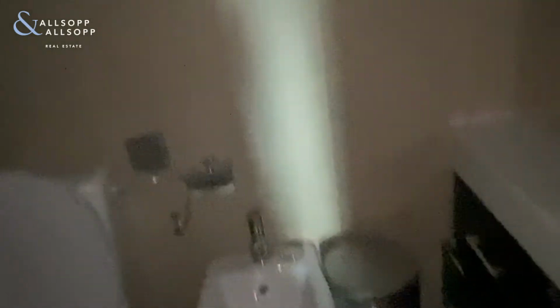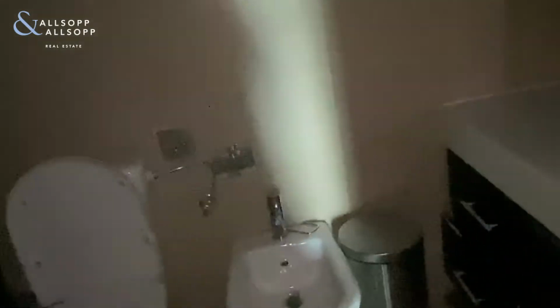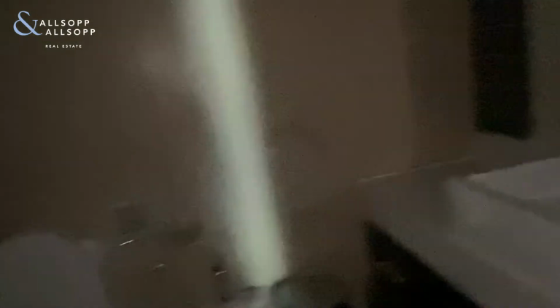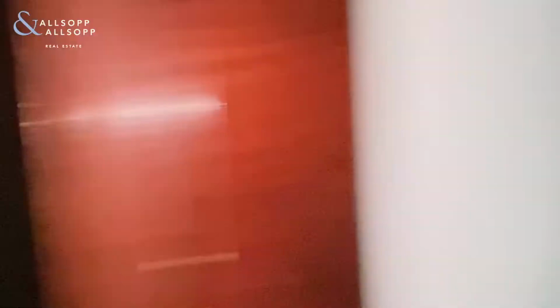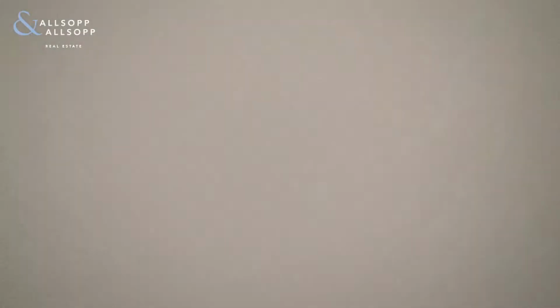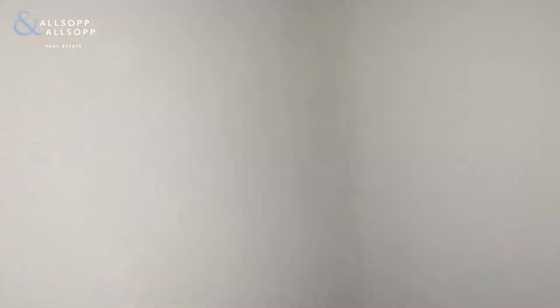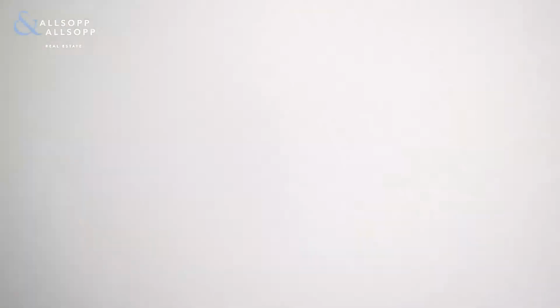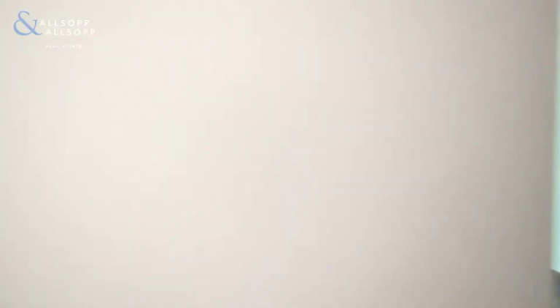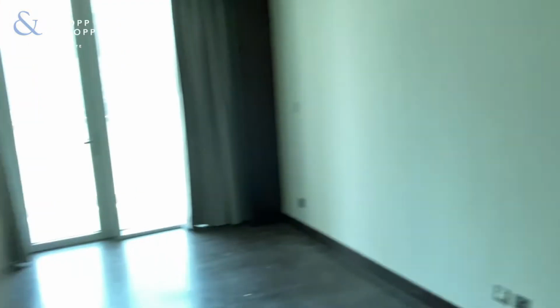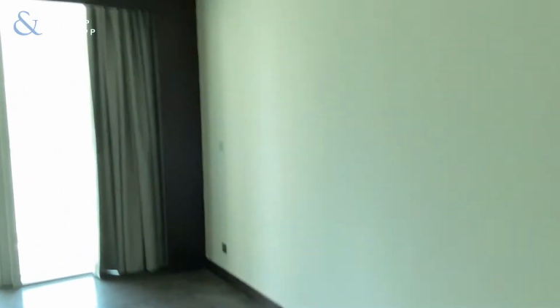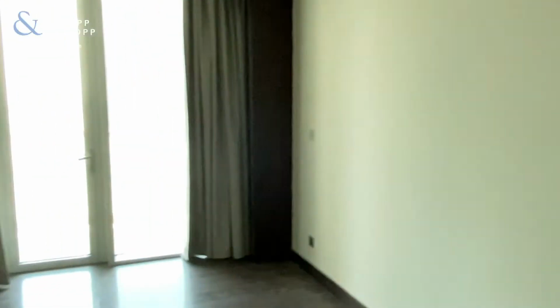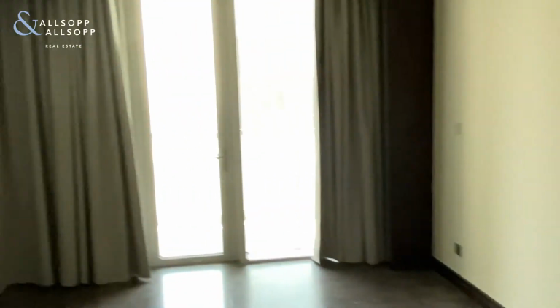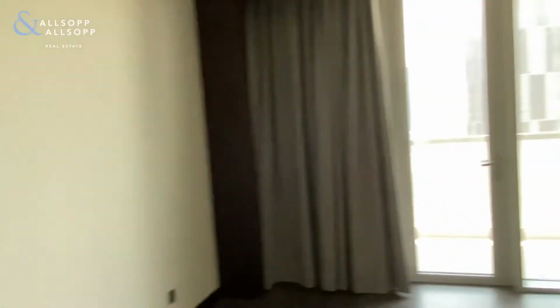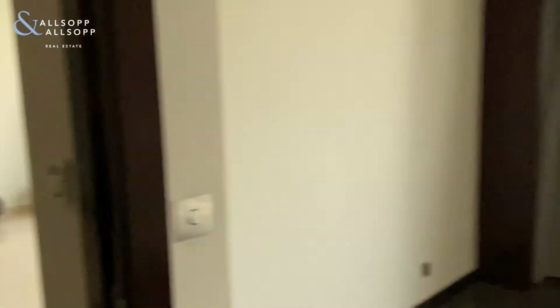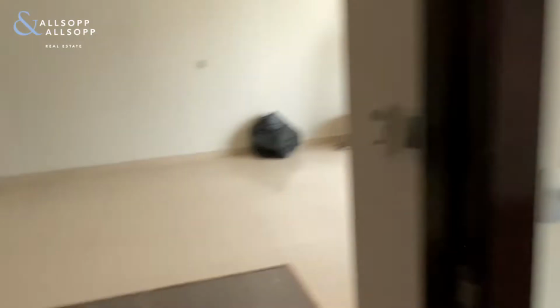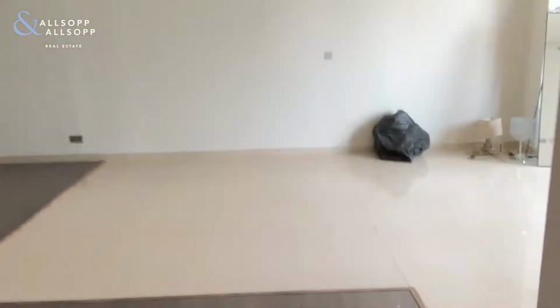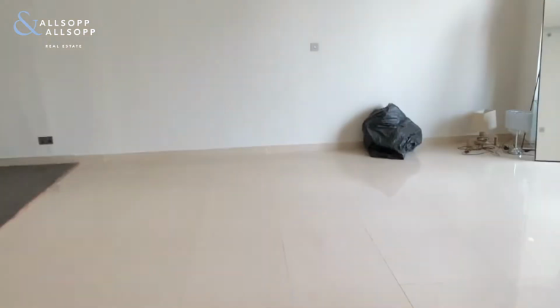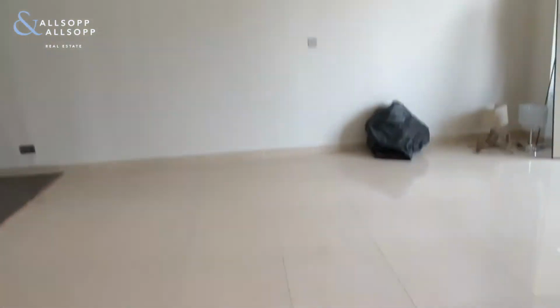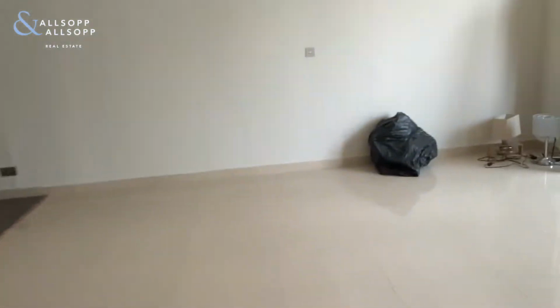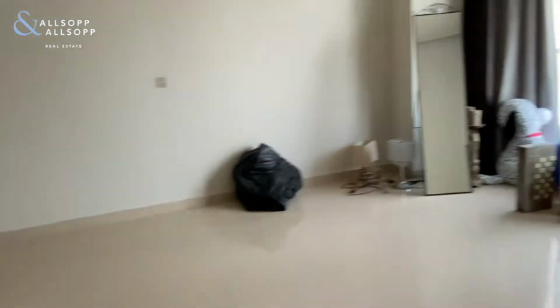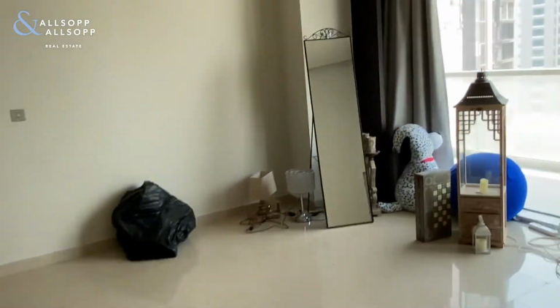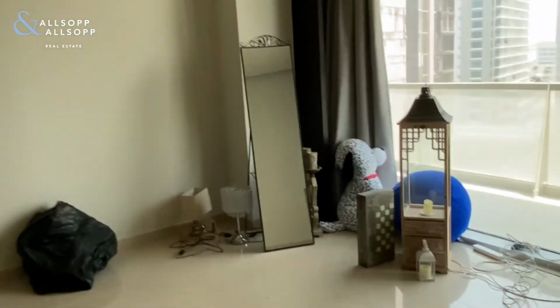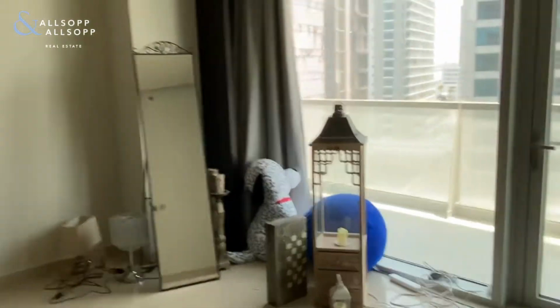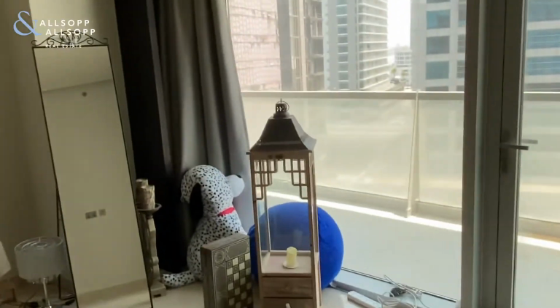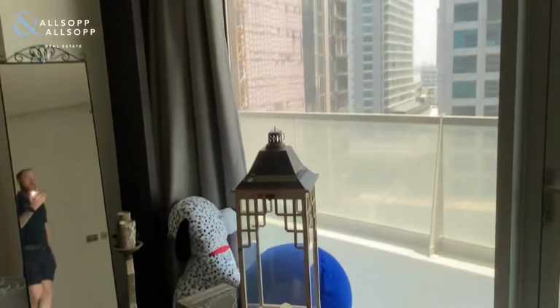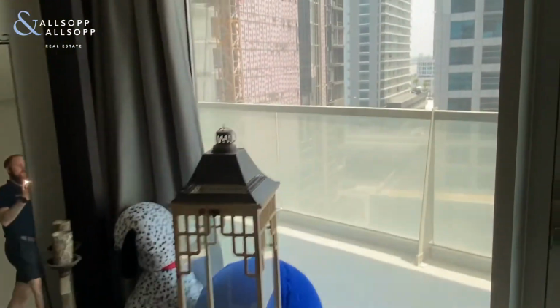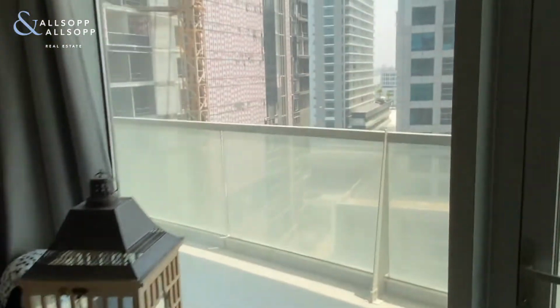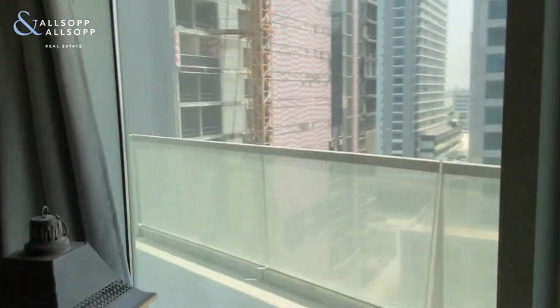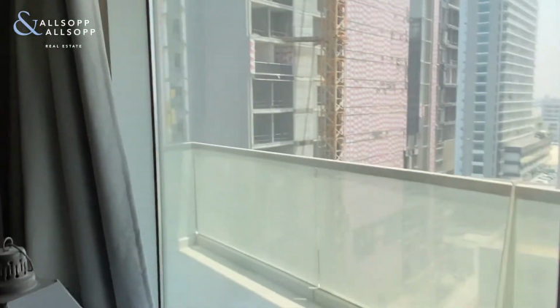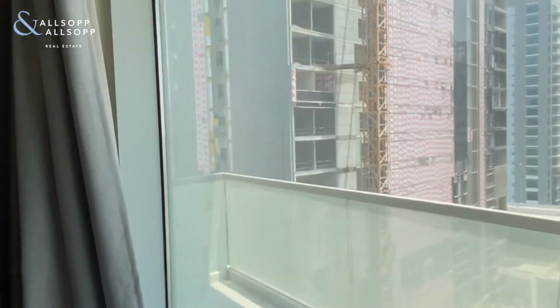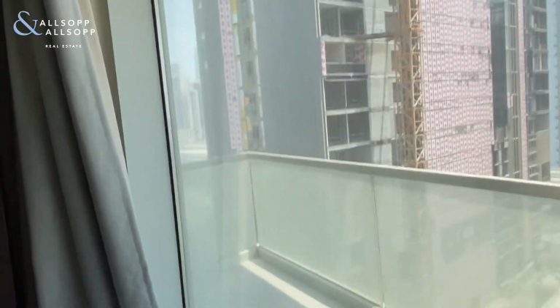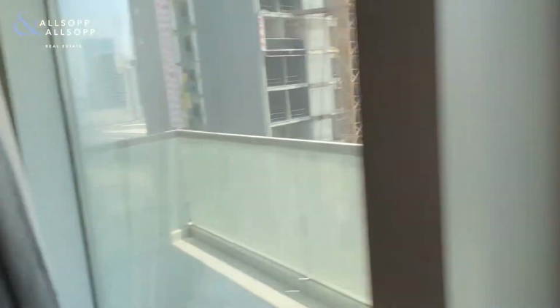The en suite. Coming out through the bedroom, you can access the balcony from the bedroom as well, but you also have a door from the living room.